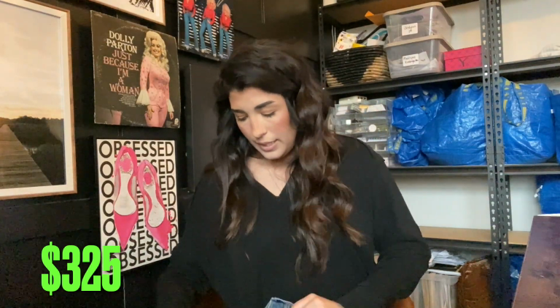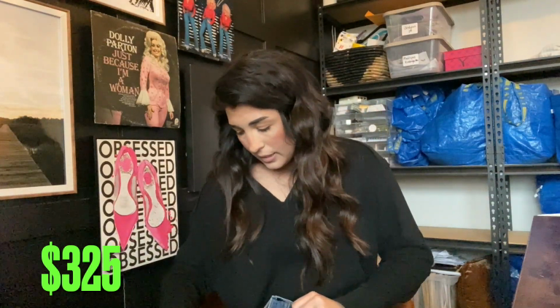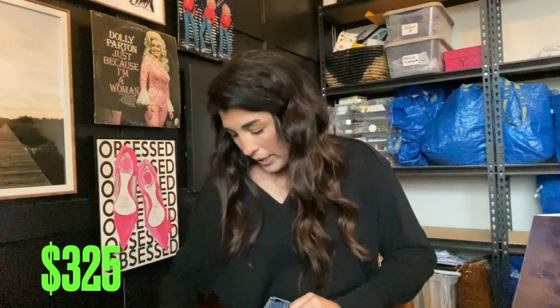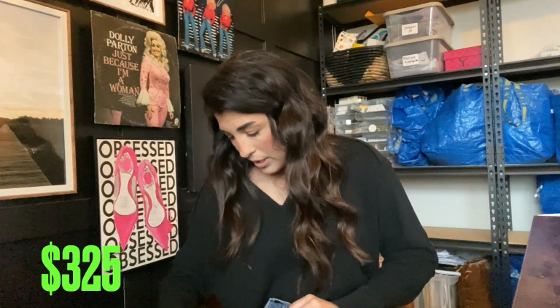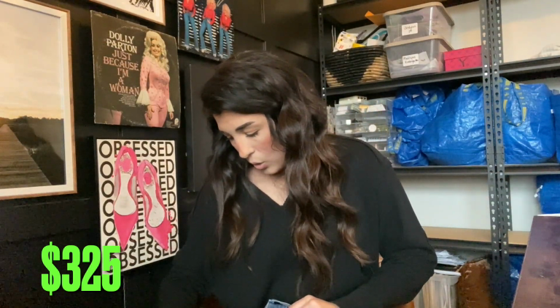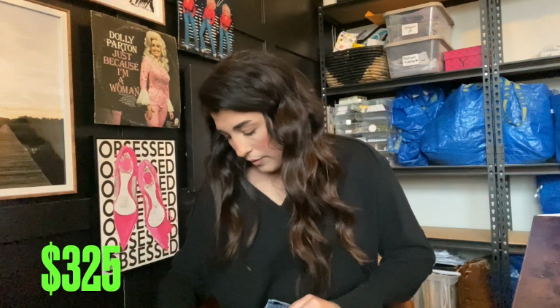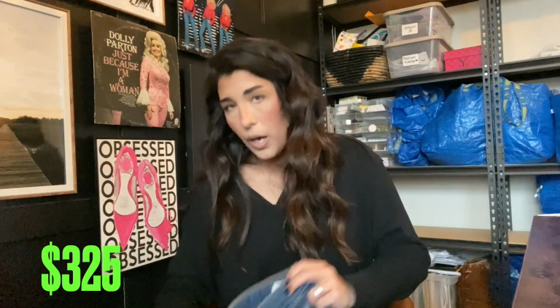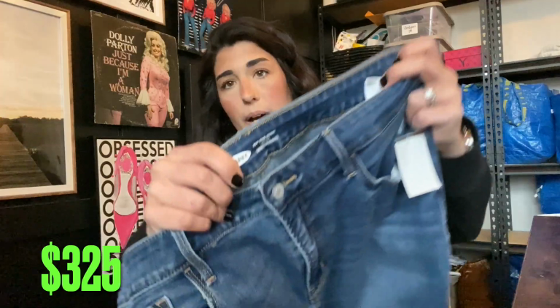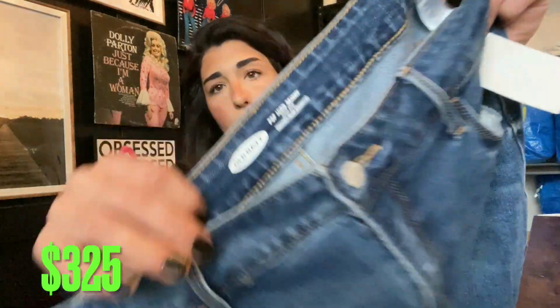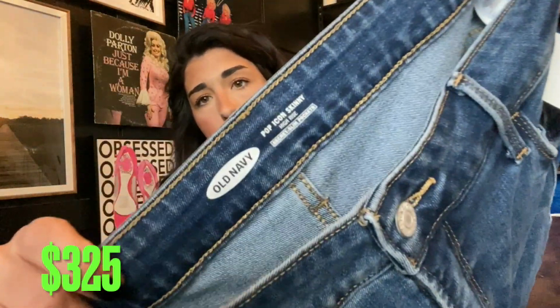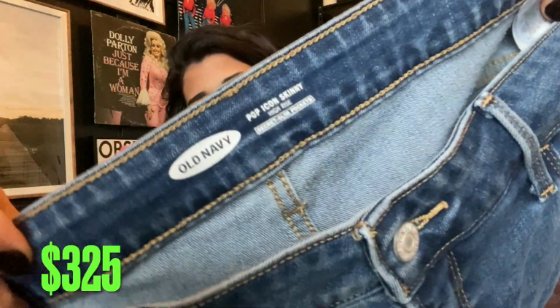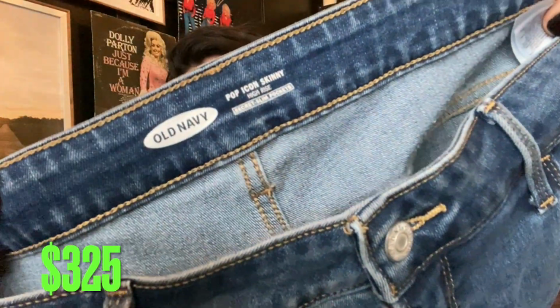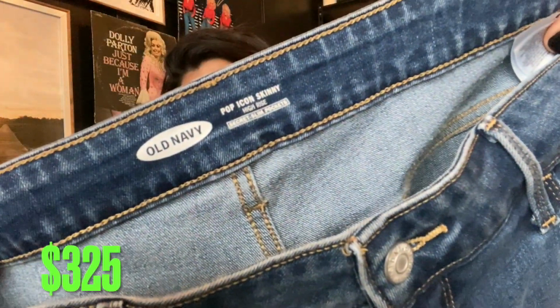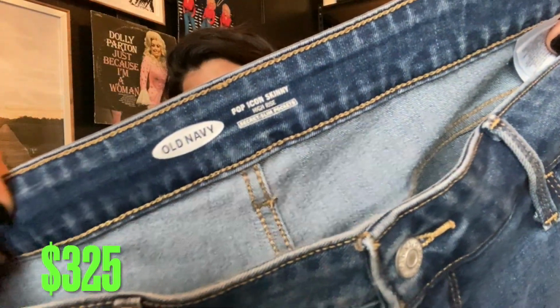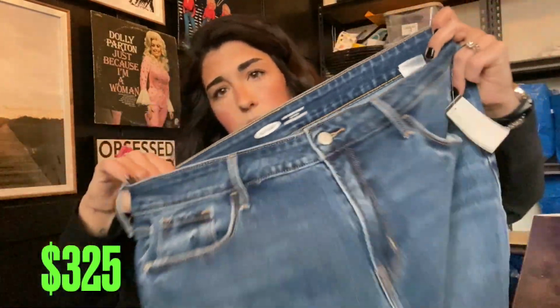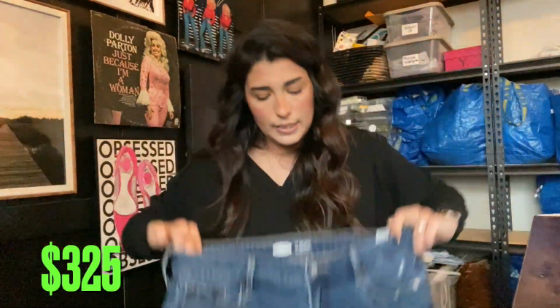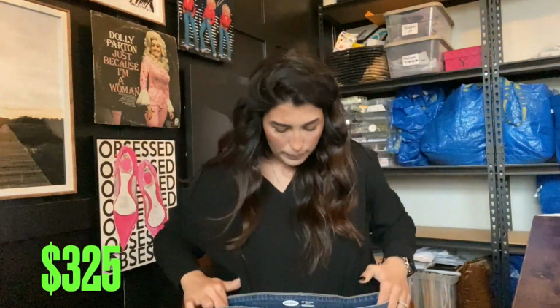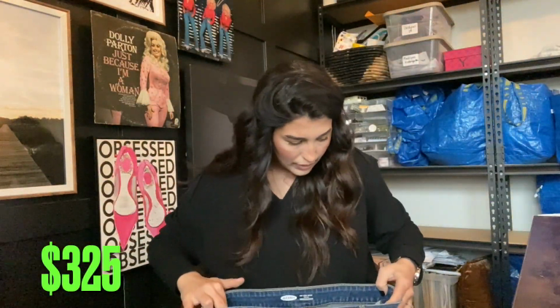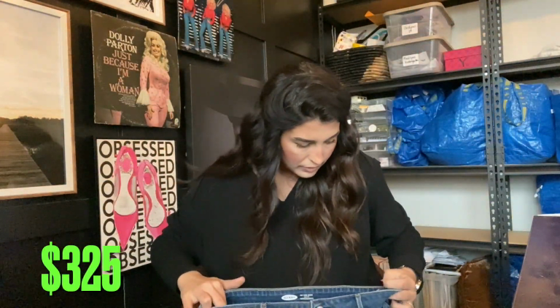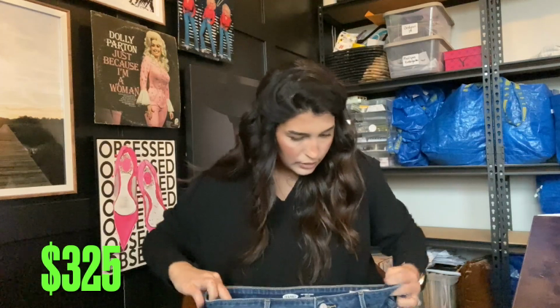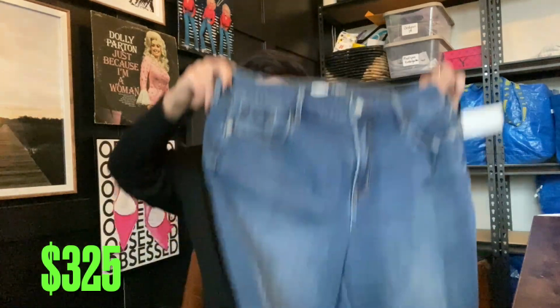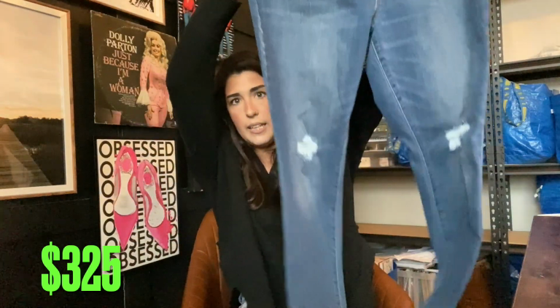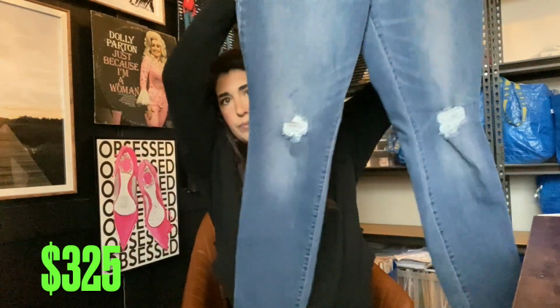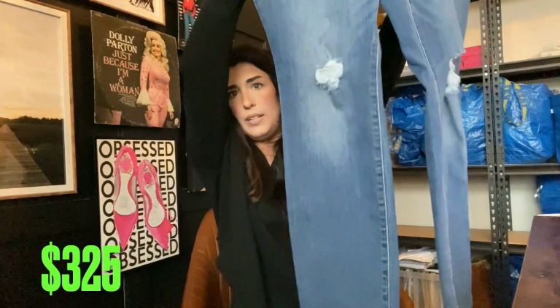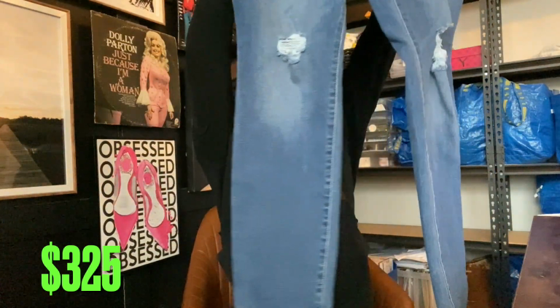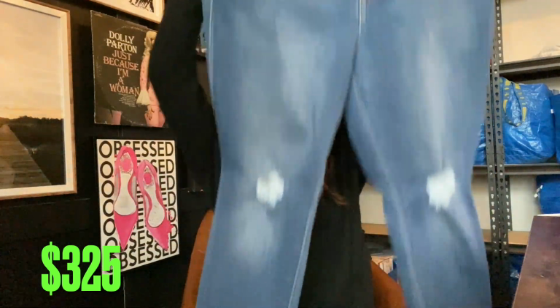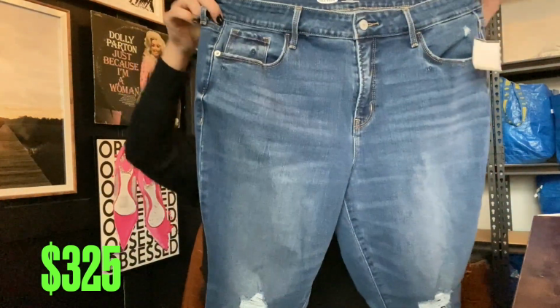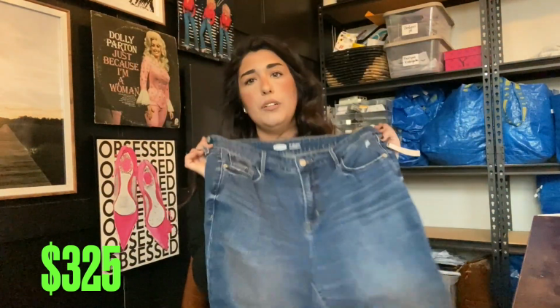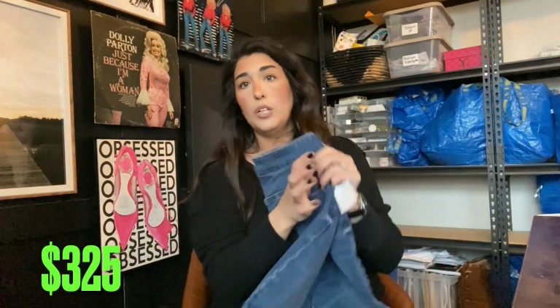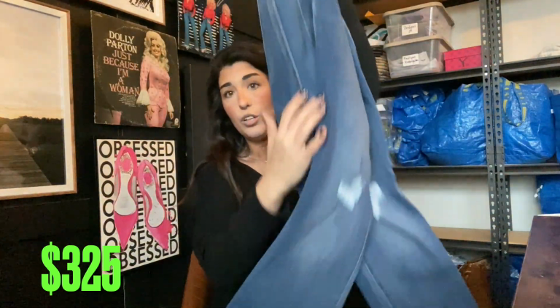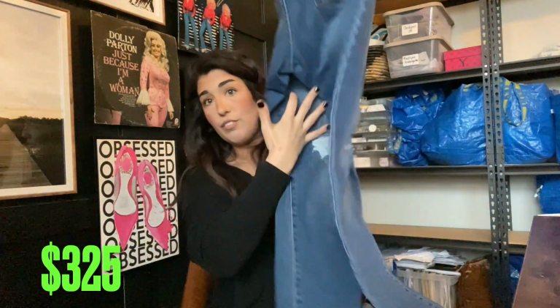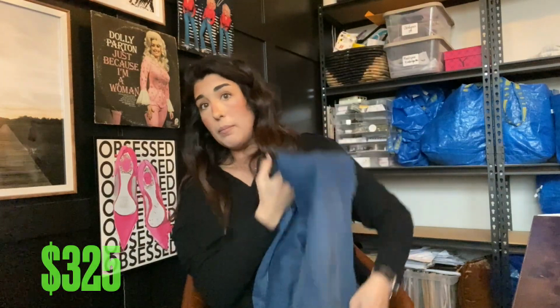Next up we have the Old Navy Pop Icon Skinny. These were a bigger size — size 14 again — in almost perfect condition. We're gonna call this $15.